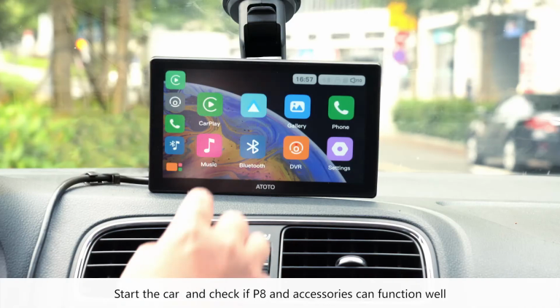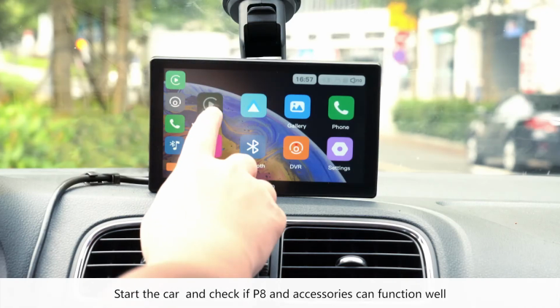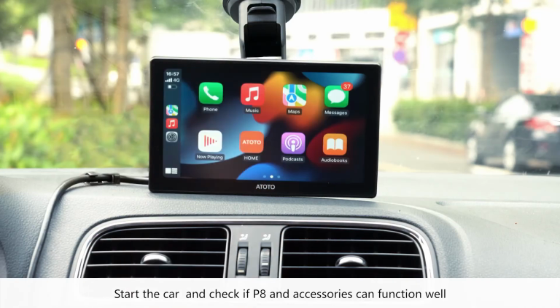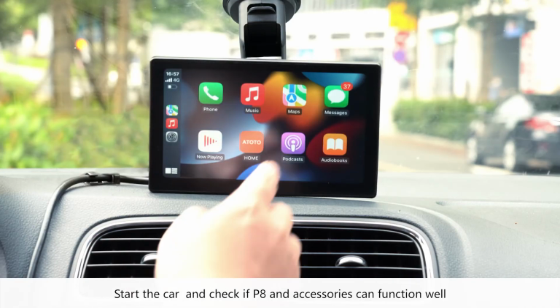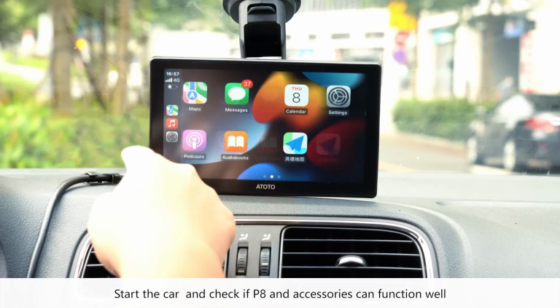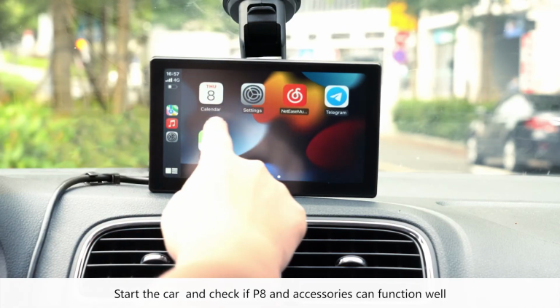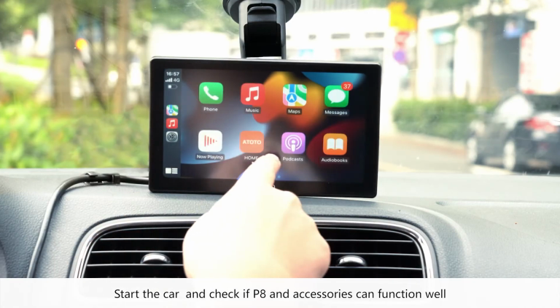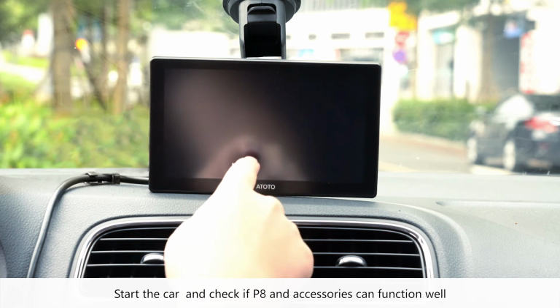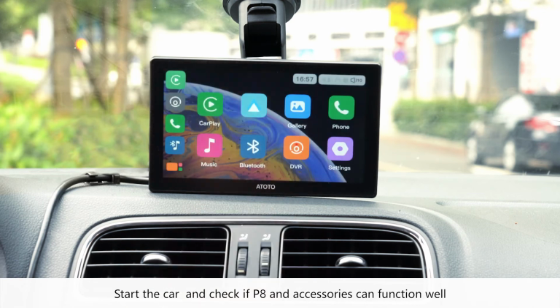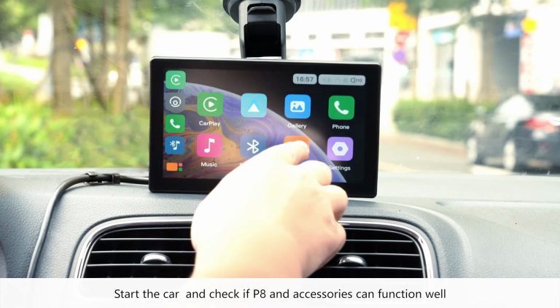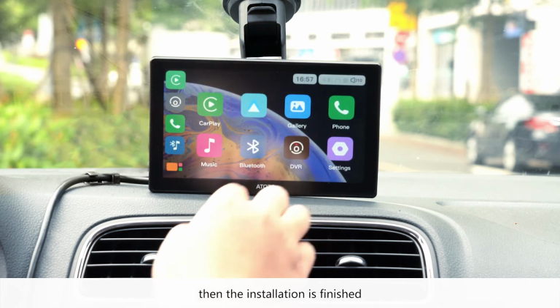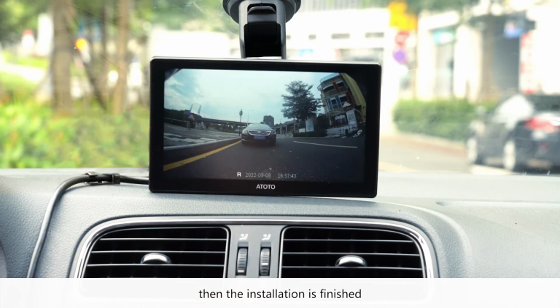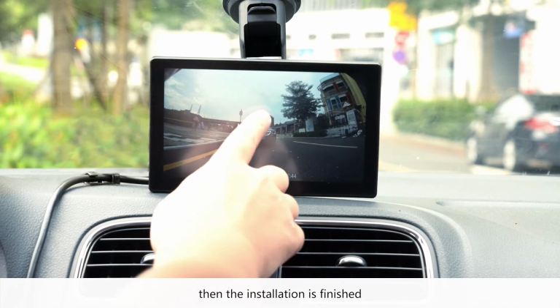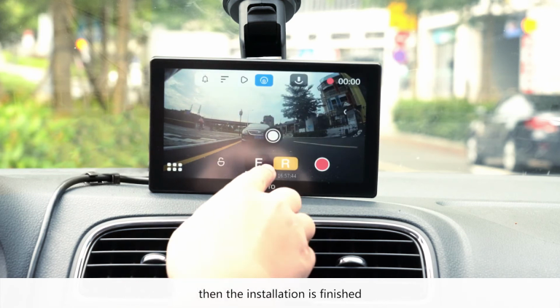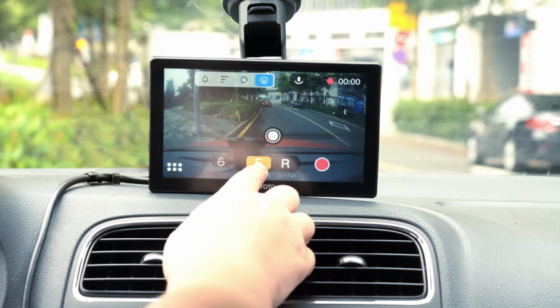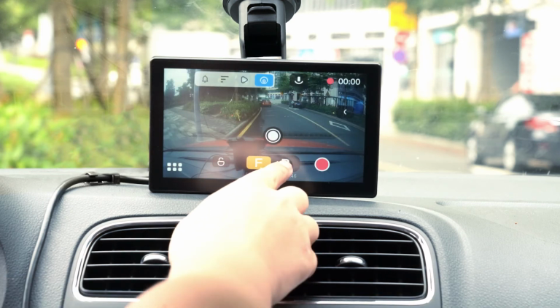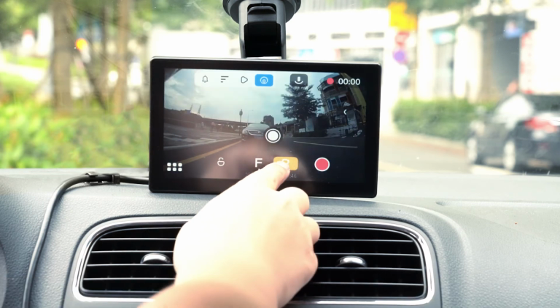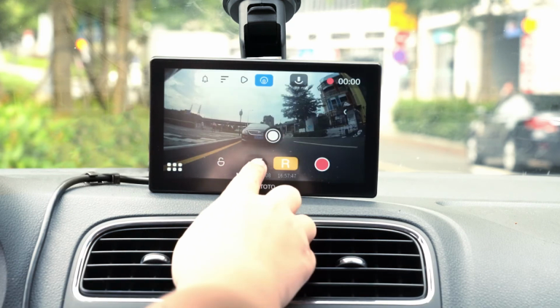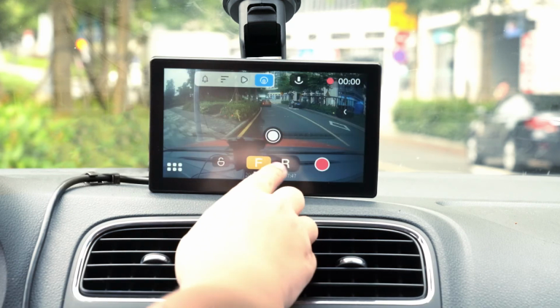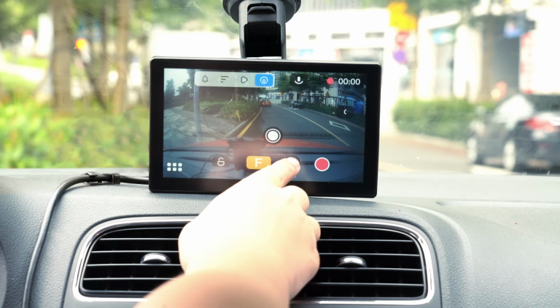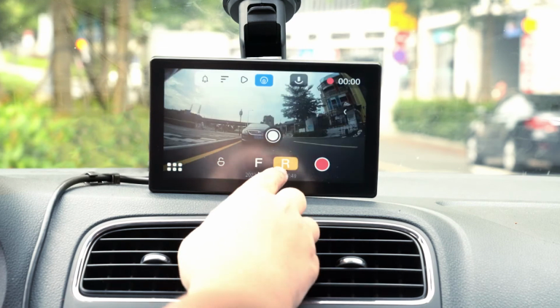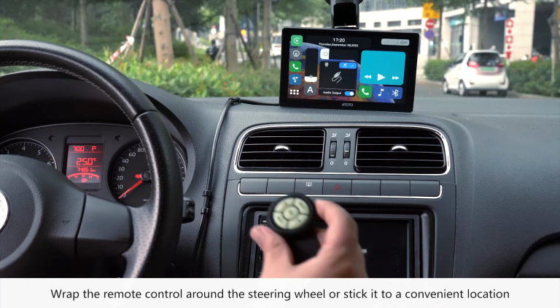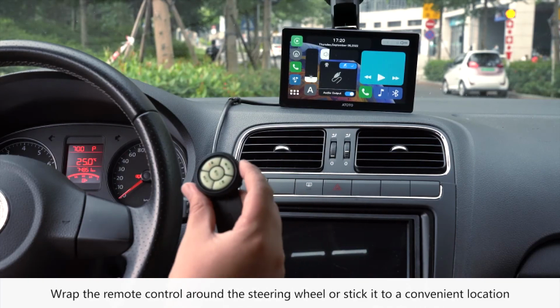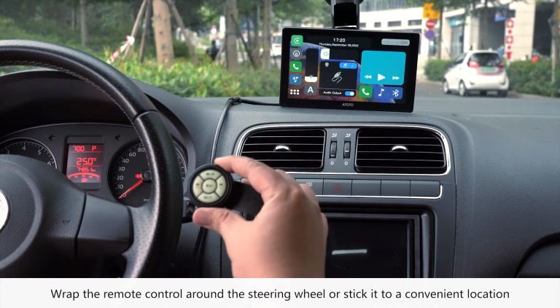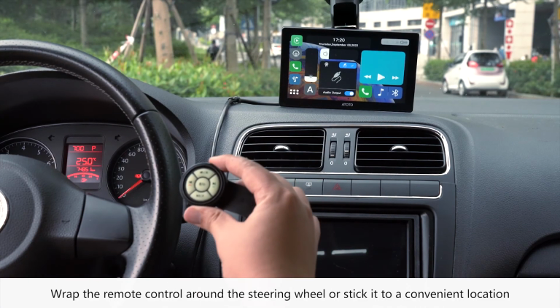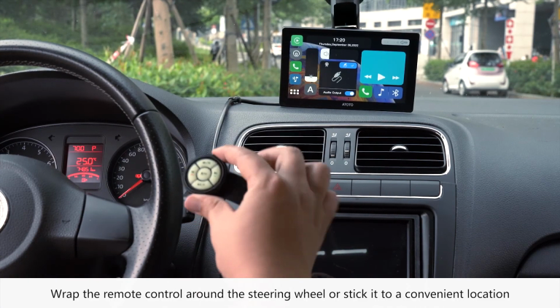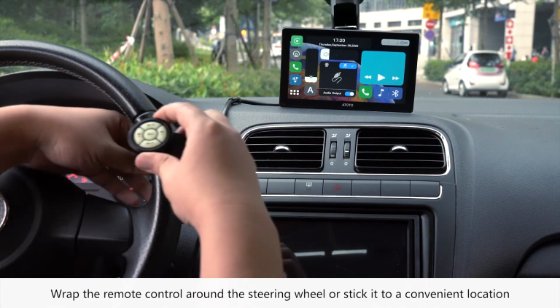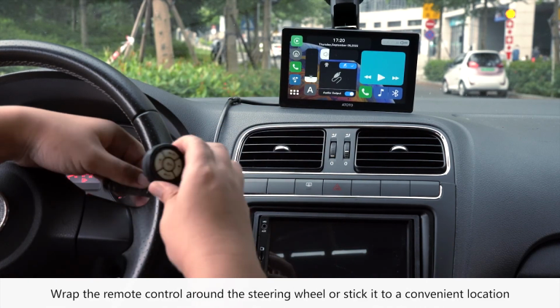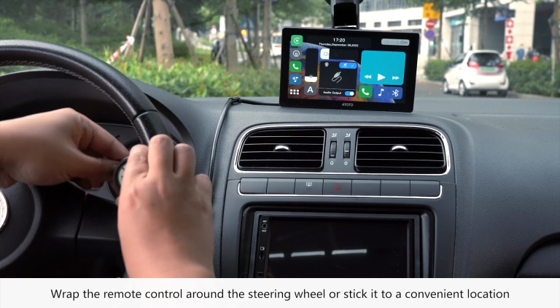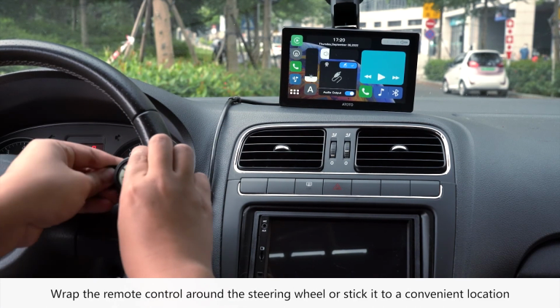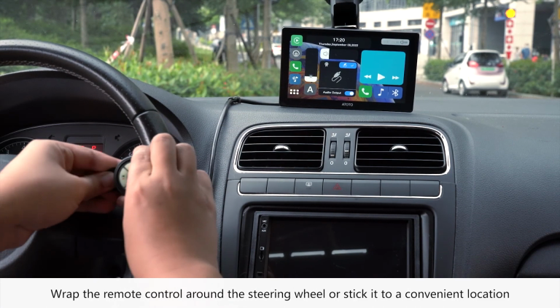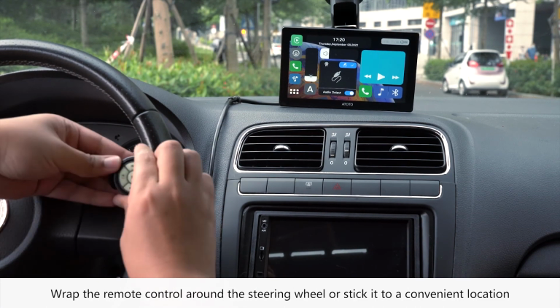Start the car and check if the device and accessories can function well, then the installation is finished. Wrap the remote control around the steering wheel or stick it to a convenient location.